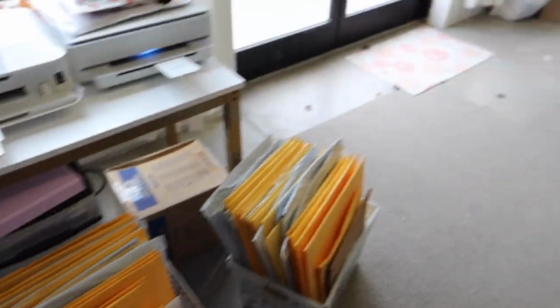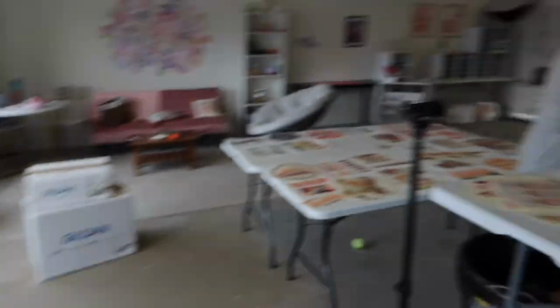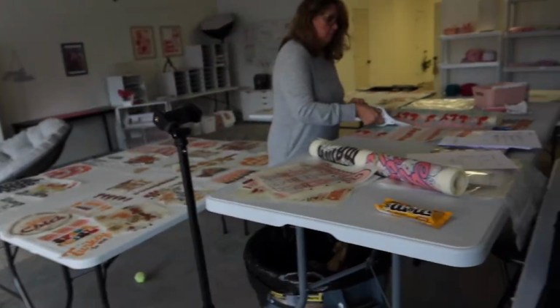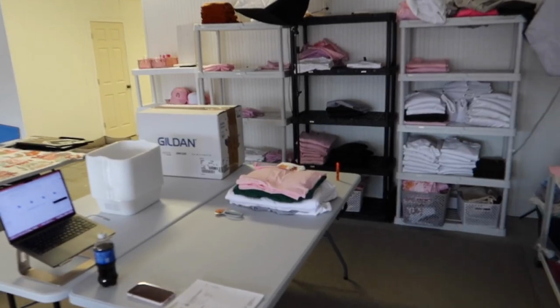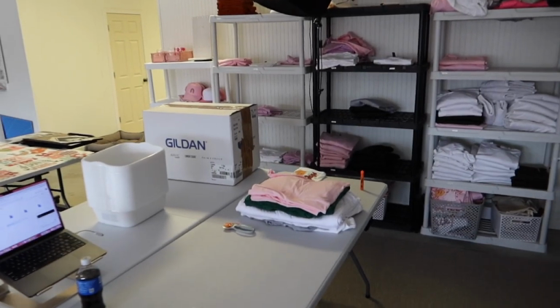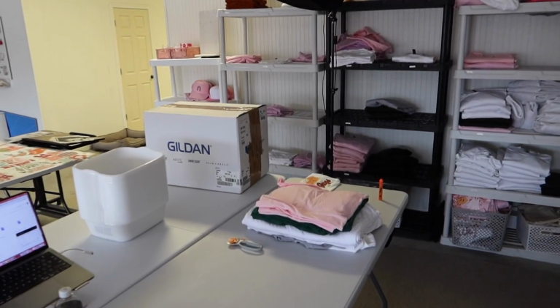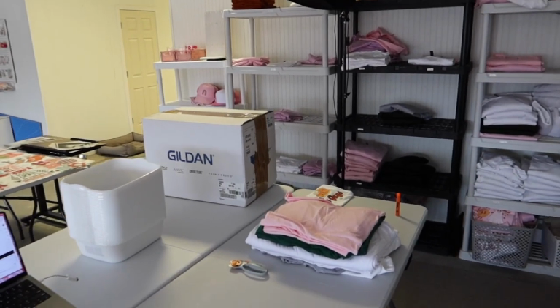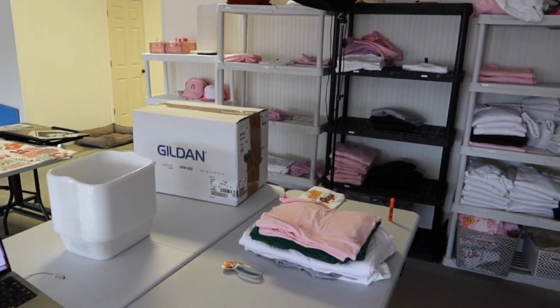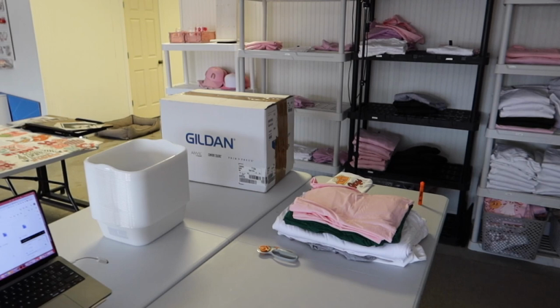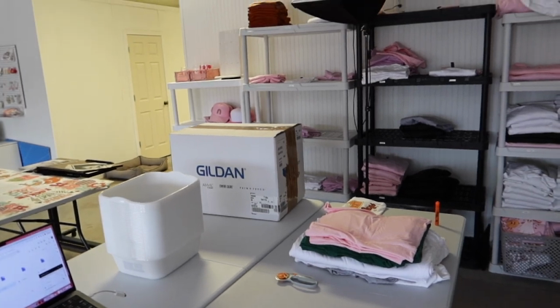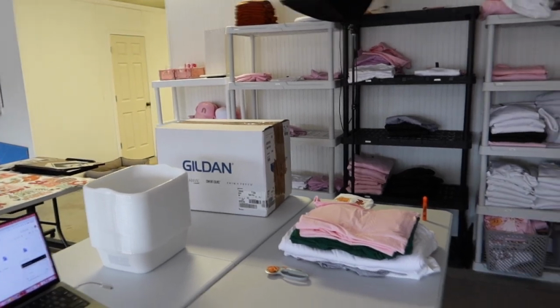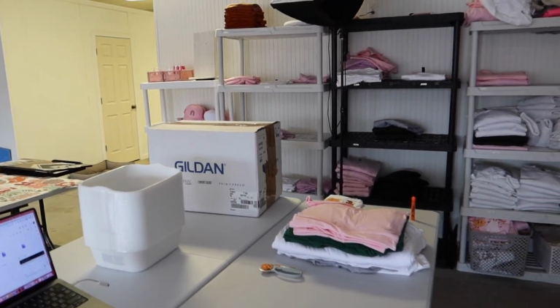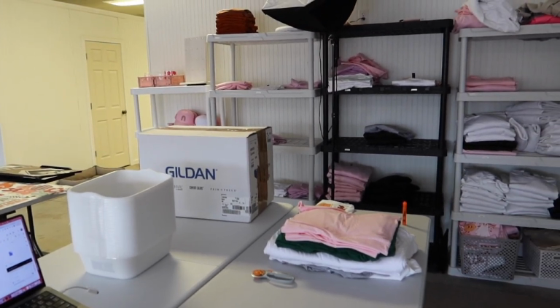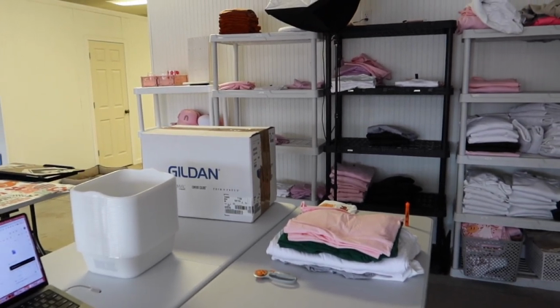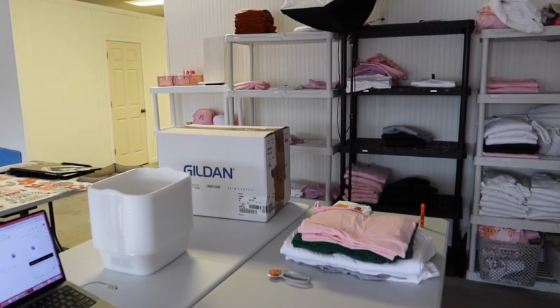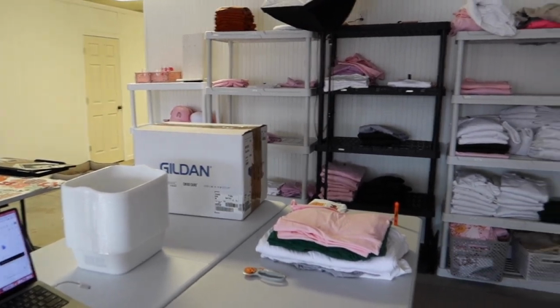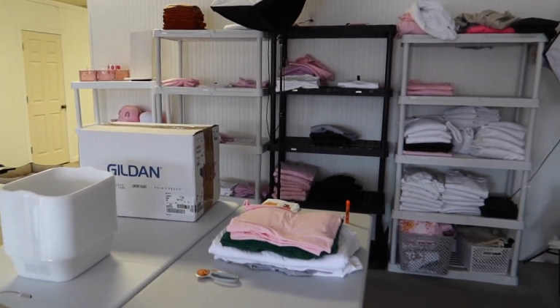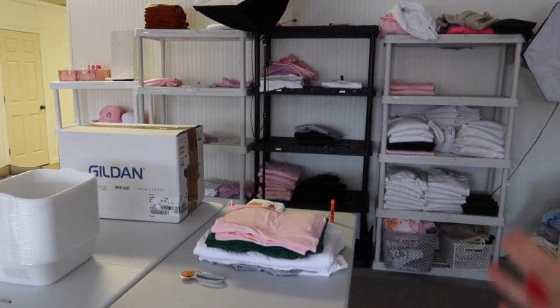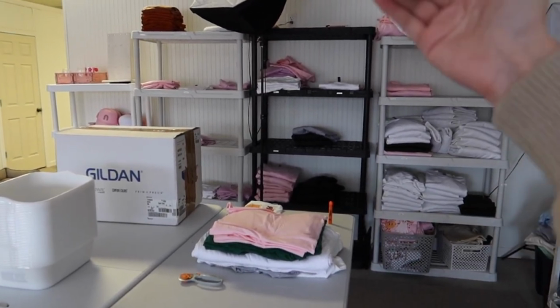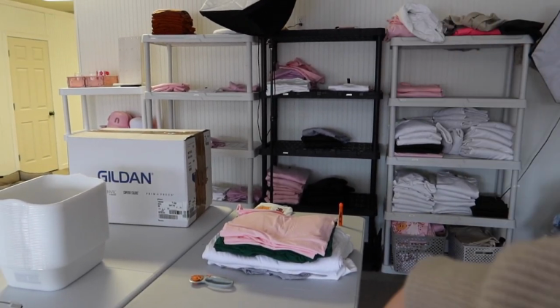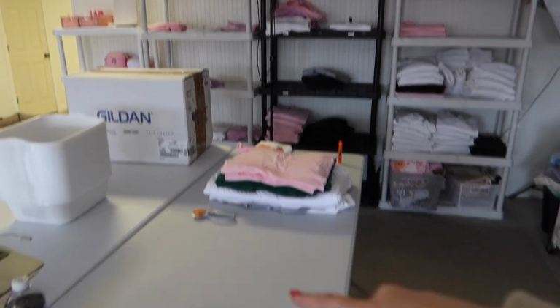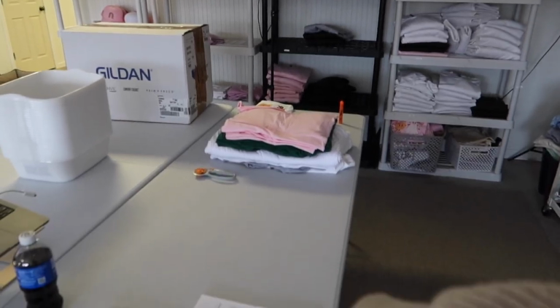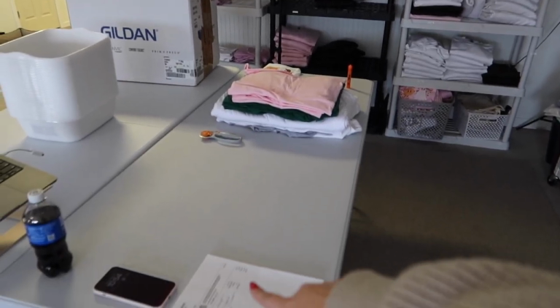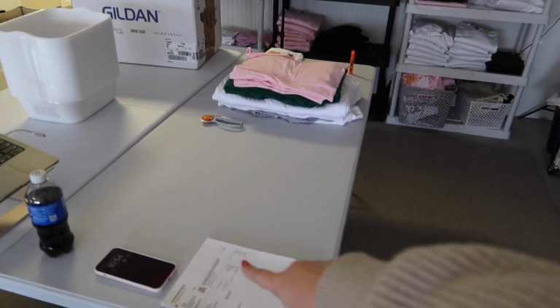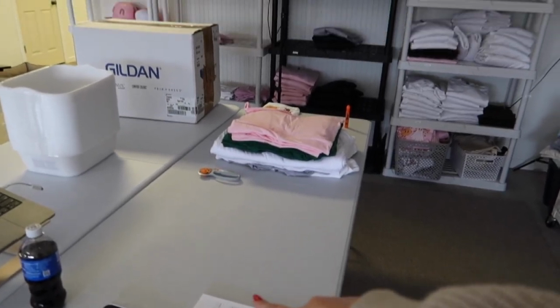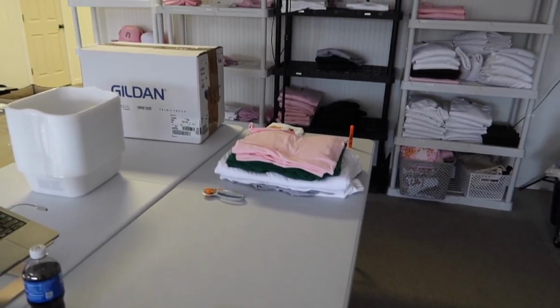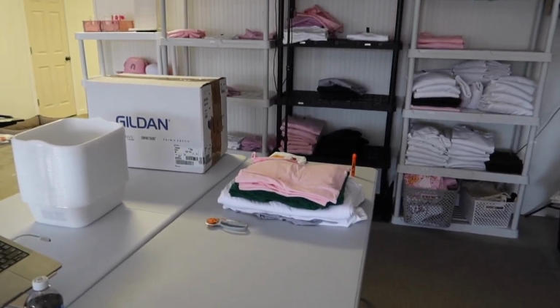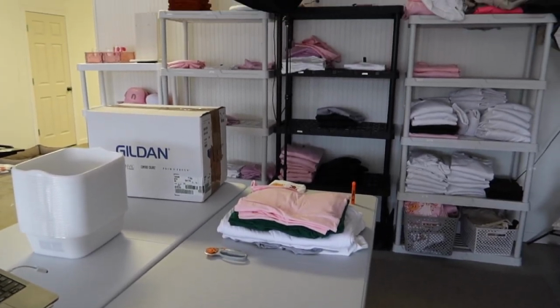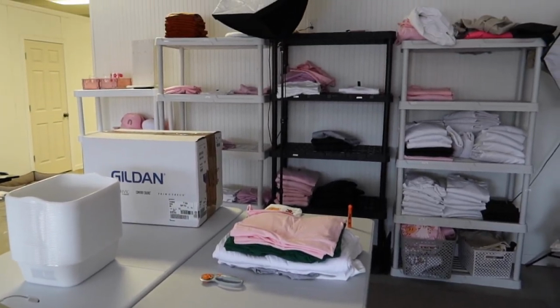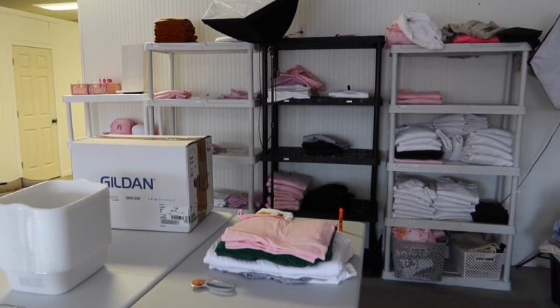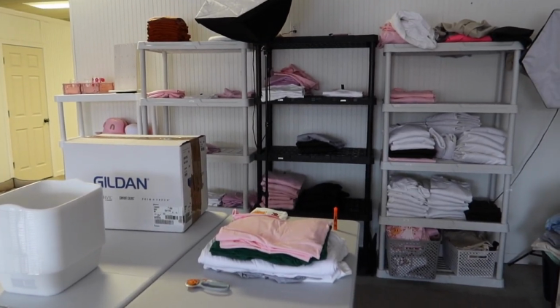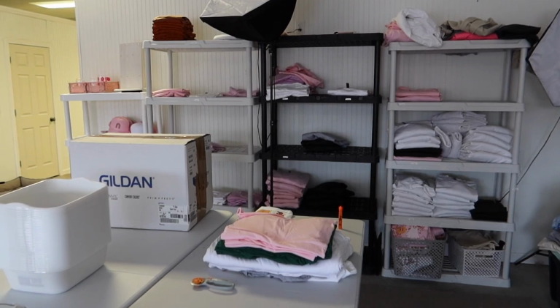We had a lot of apparel come in today that we need to get put up on the shelf, so I can pull them for all the orders currently in this stack — we have a lot of apparel things that need to be done today too.